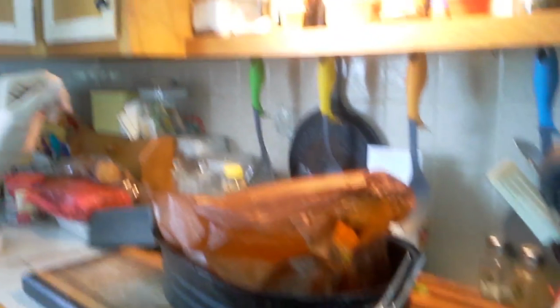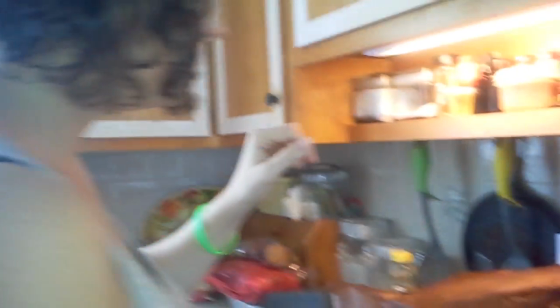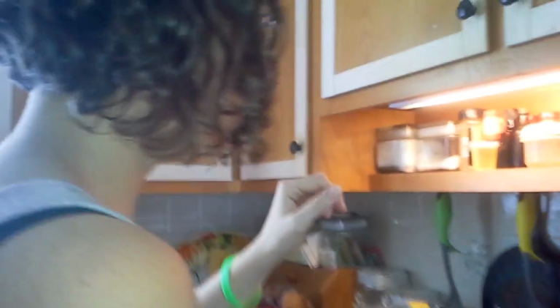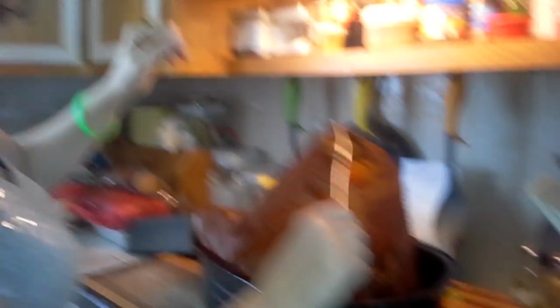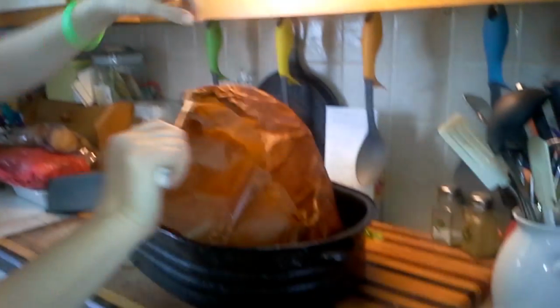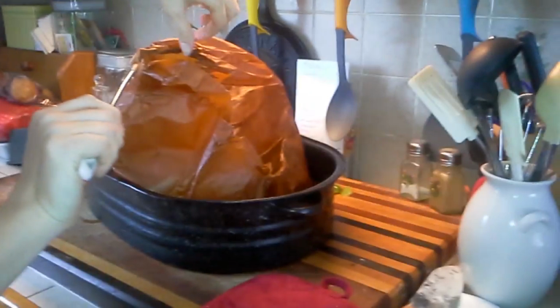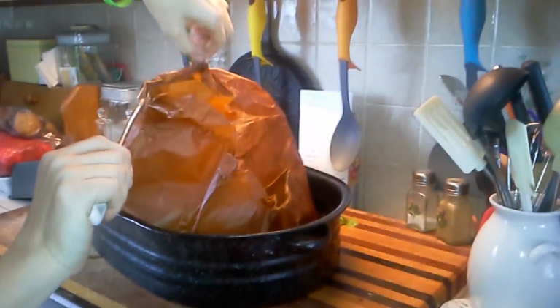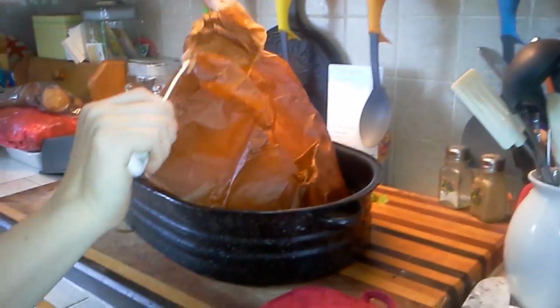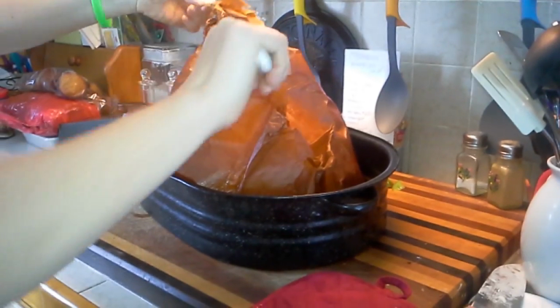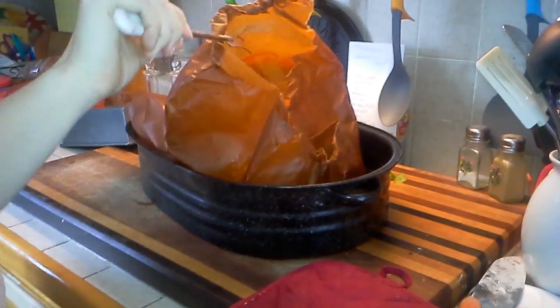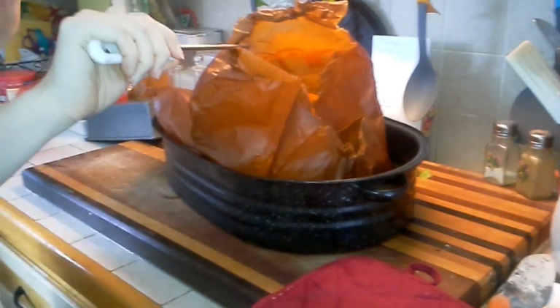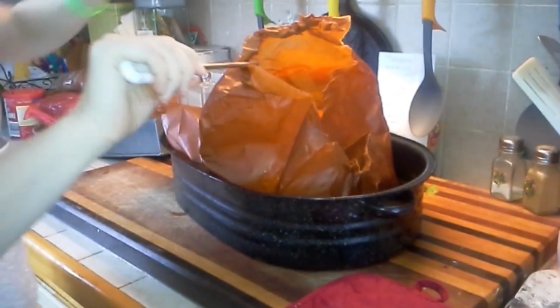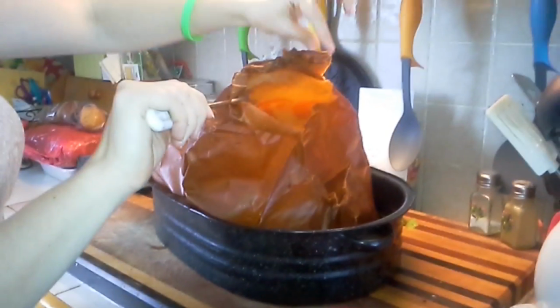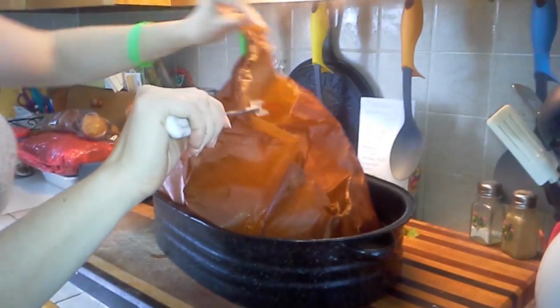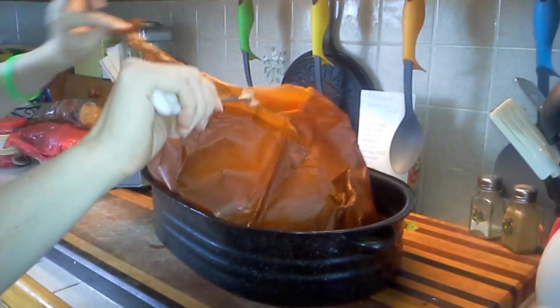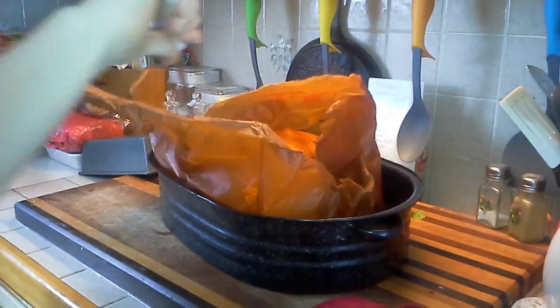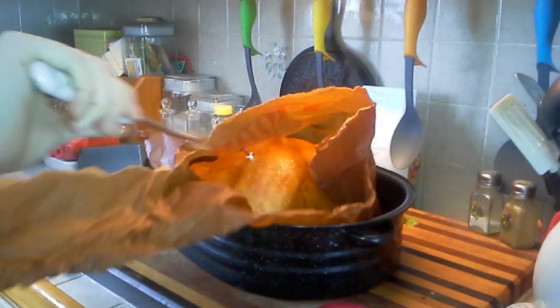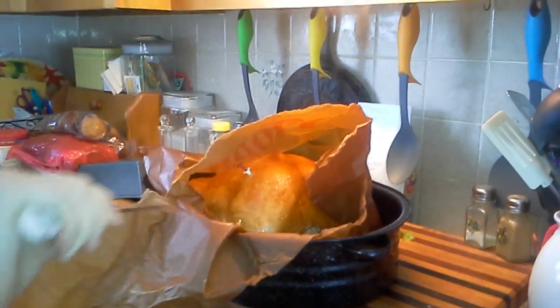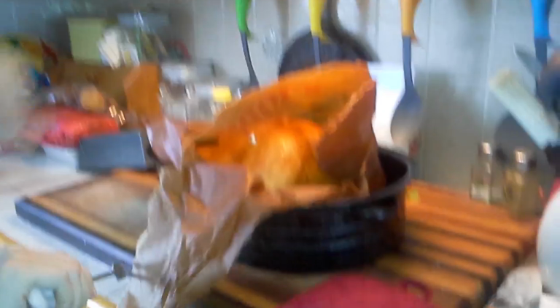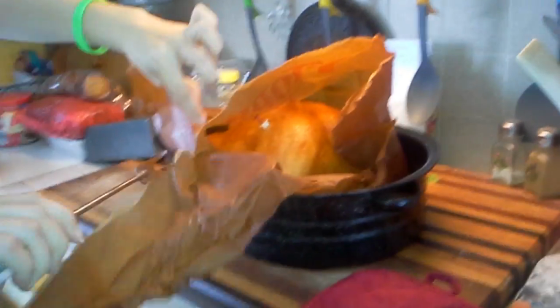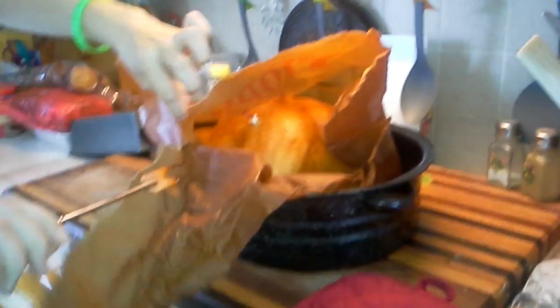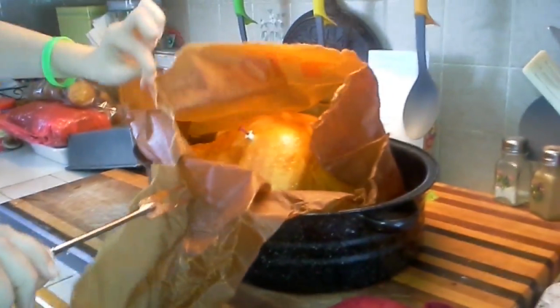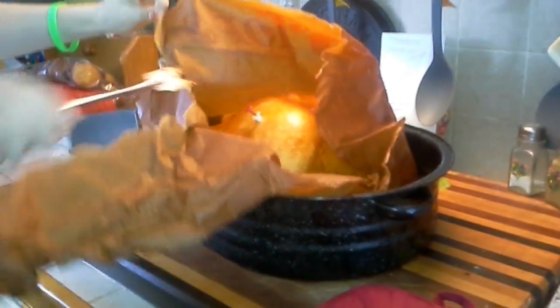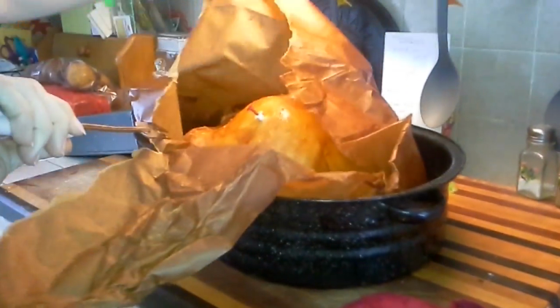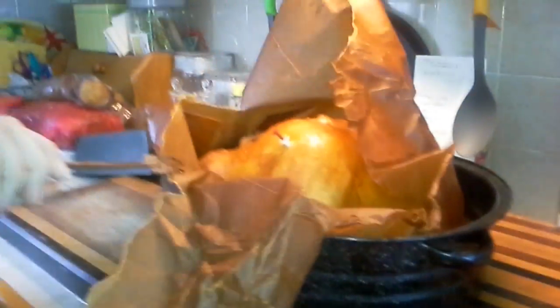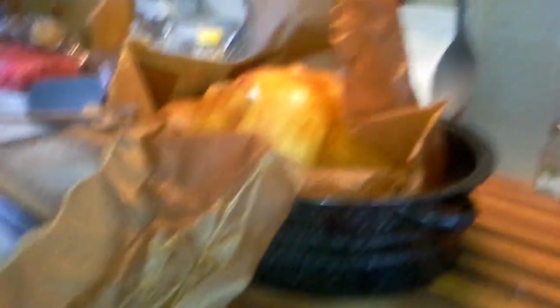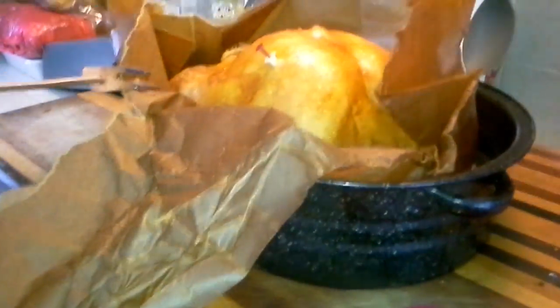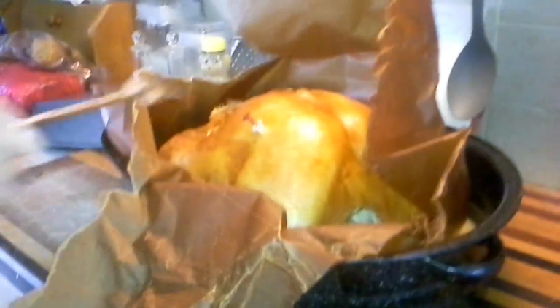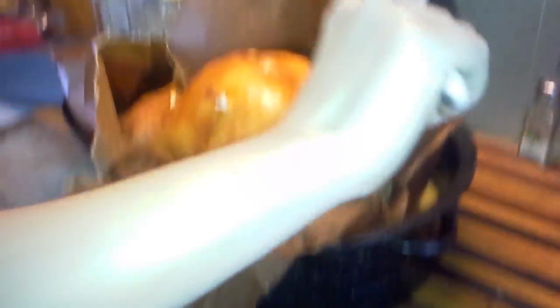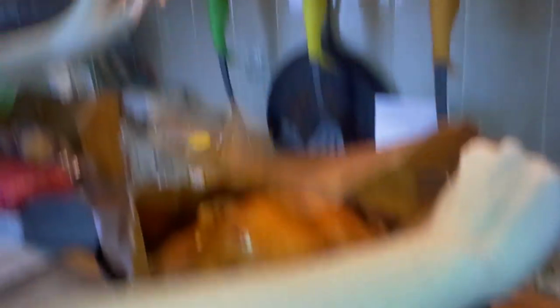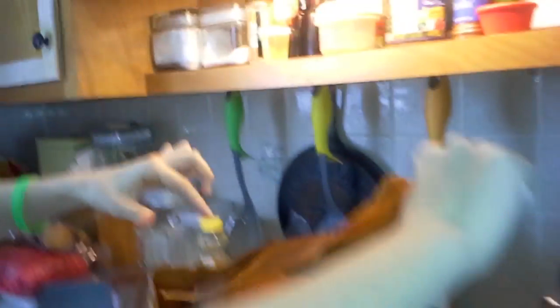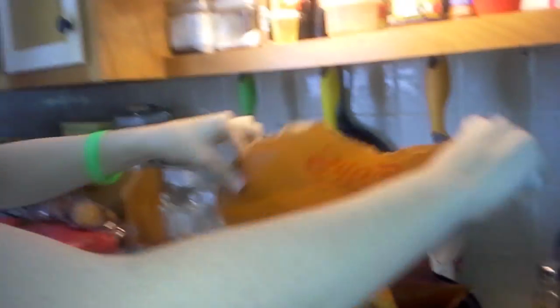Here's the reveal of the paperback turkey. The steam is hot, be careful. Ta-da! Here it is, your lovely card with your lovely brown crispy skin.